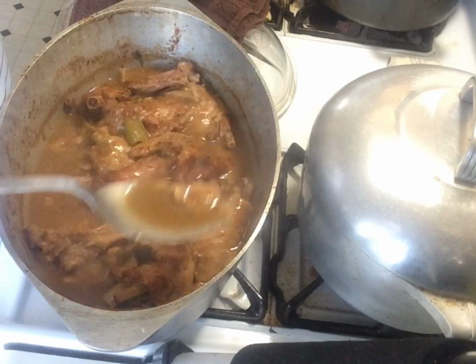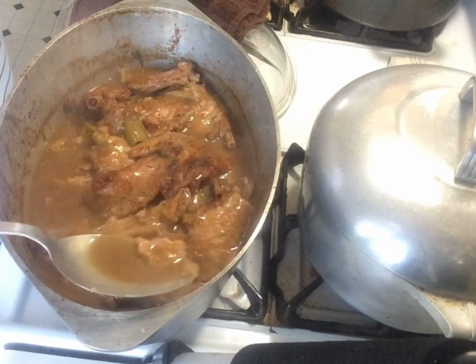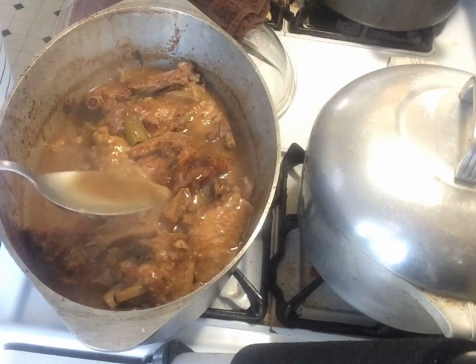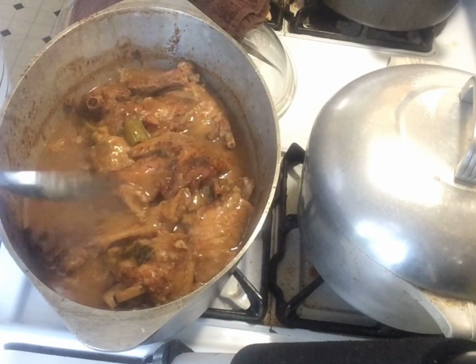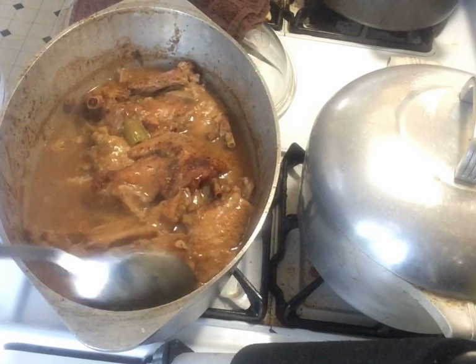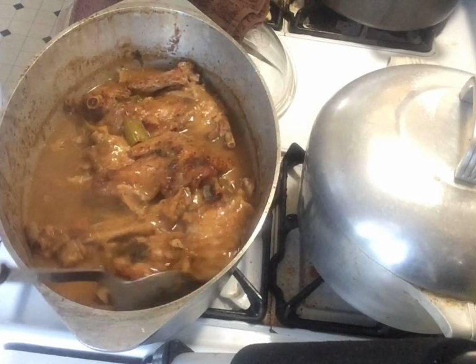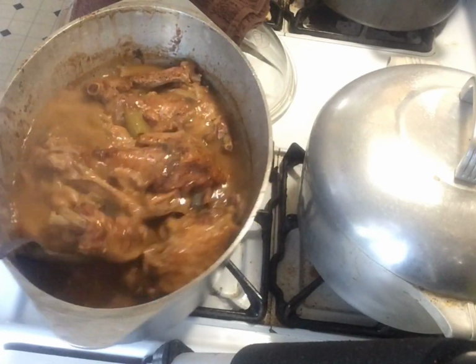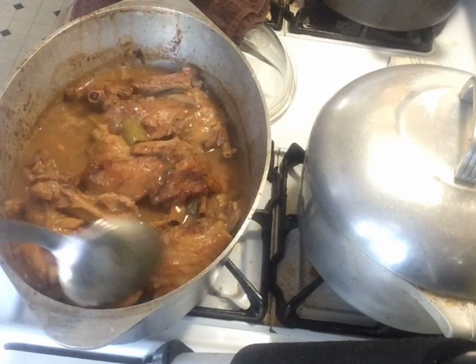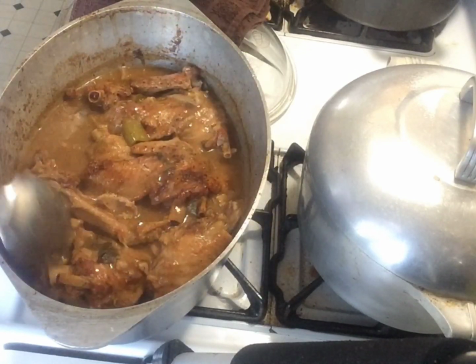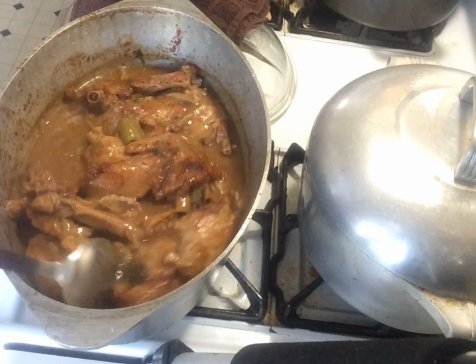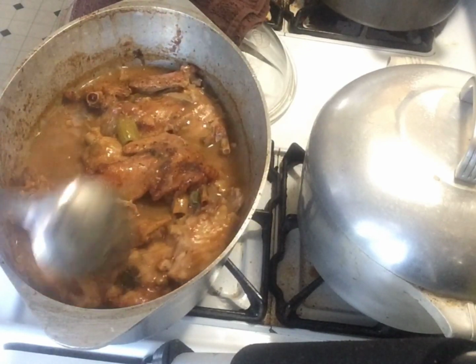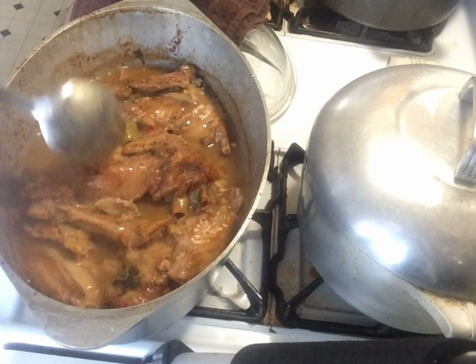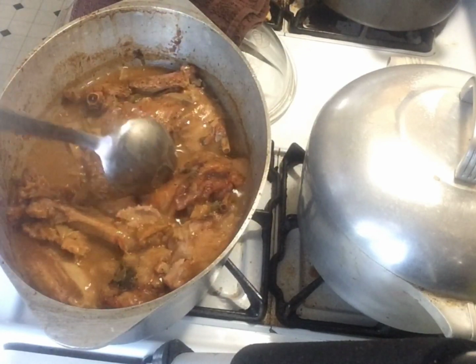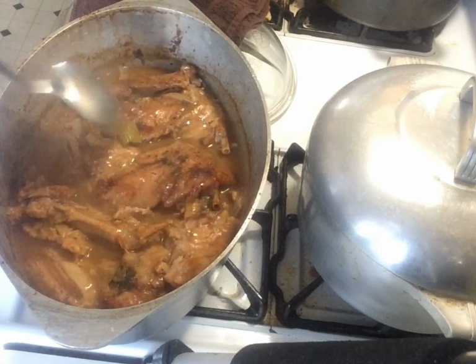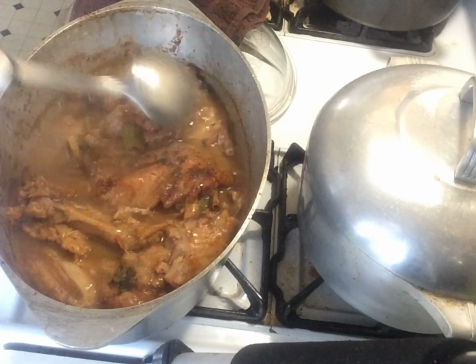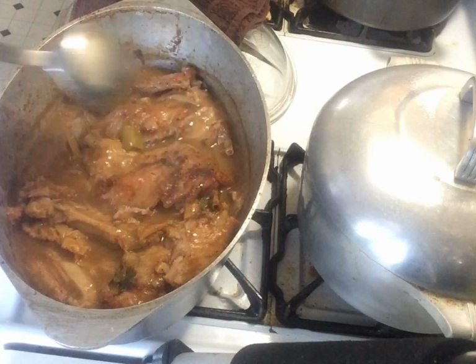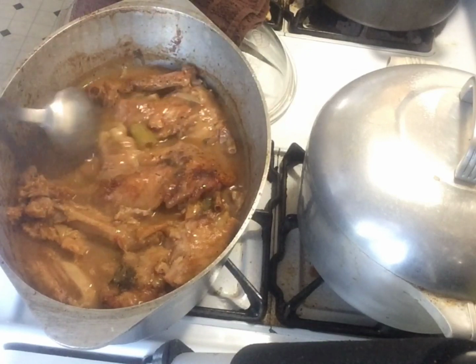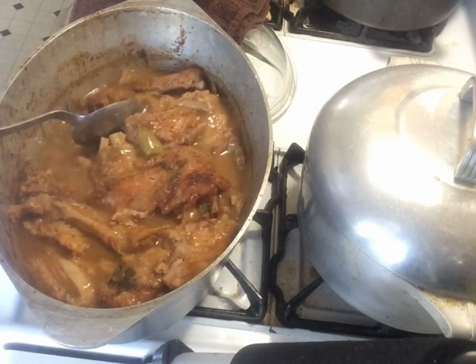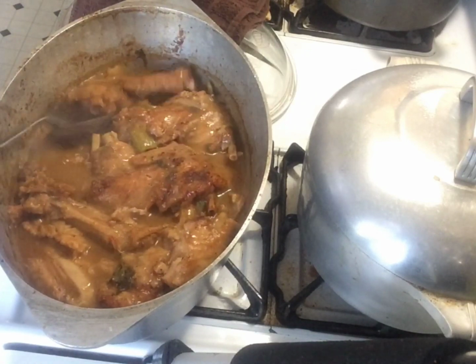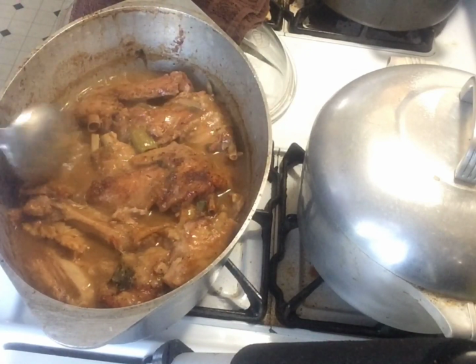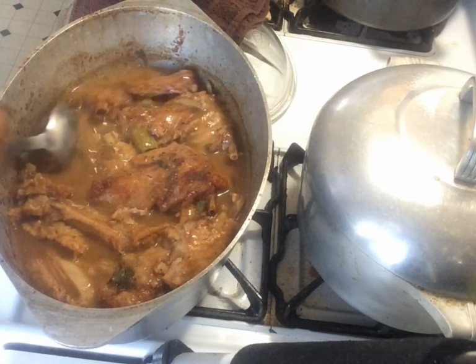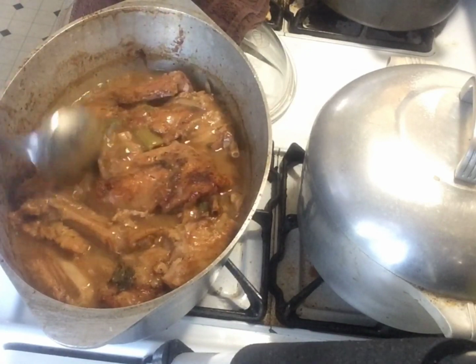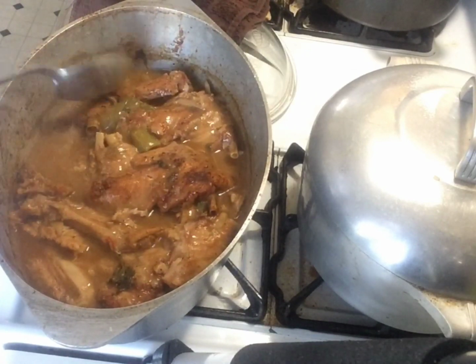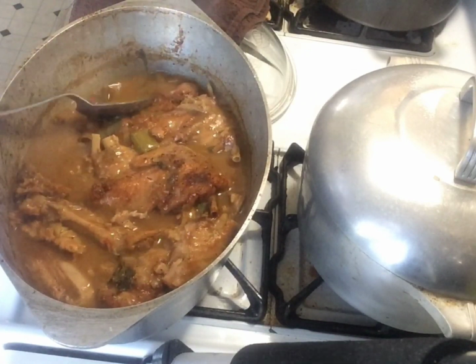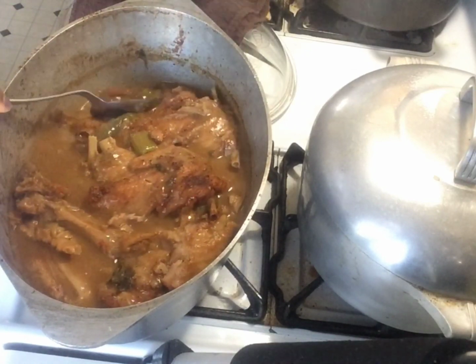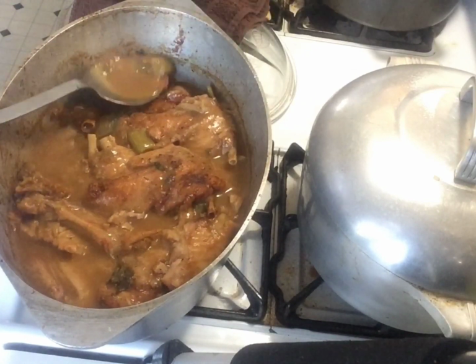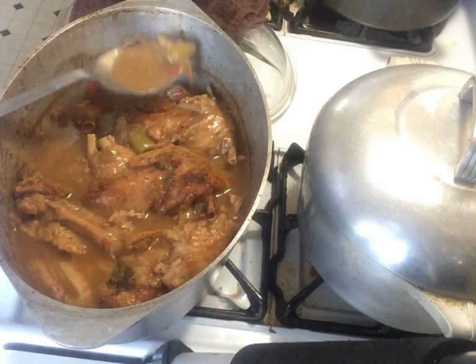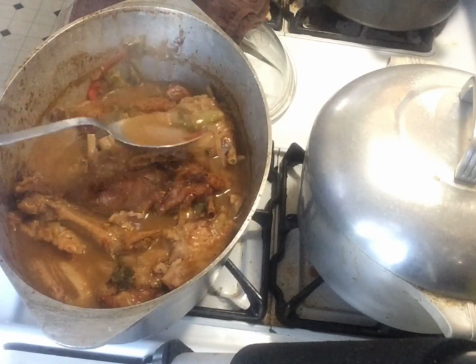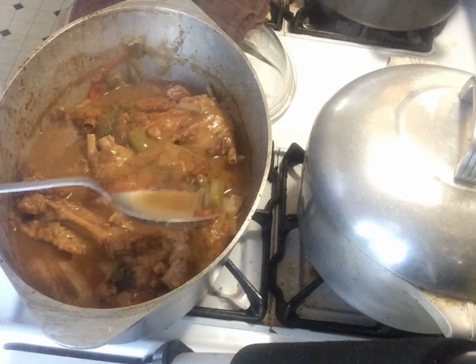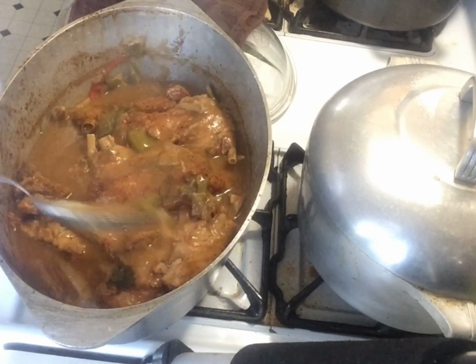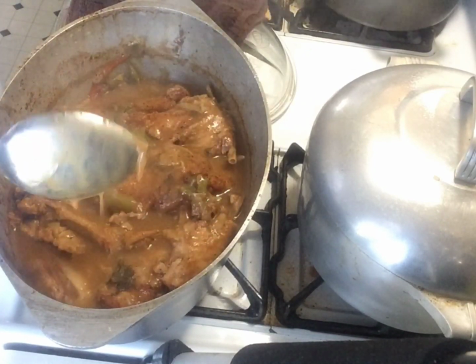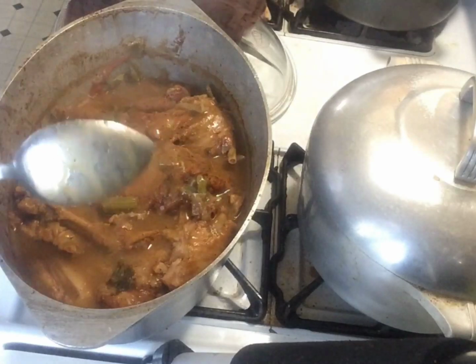If you want your gravy thicker, just add a little more roux. These turkey wings are perfect for your Sunday dinner or any other occasion.